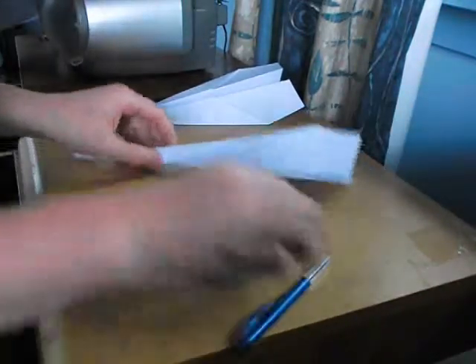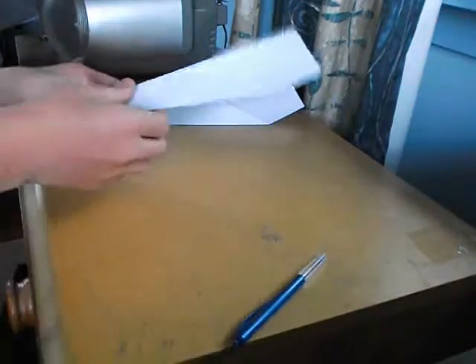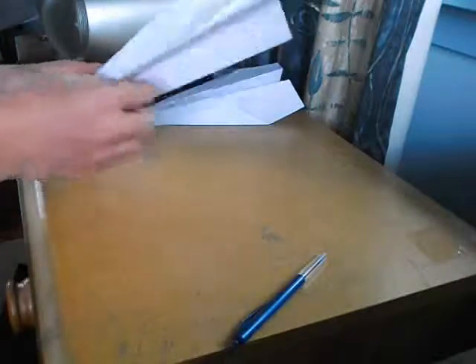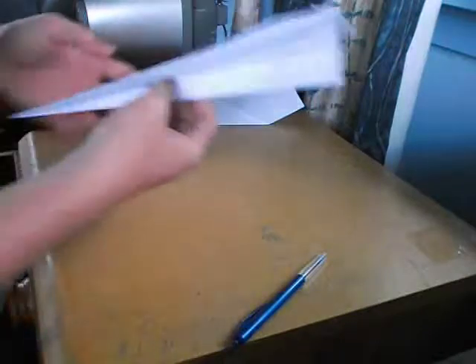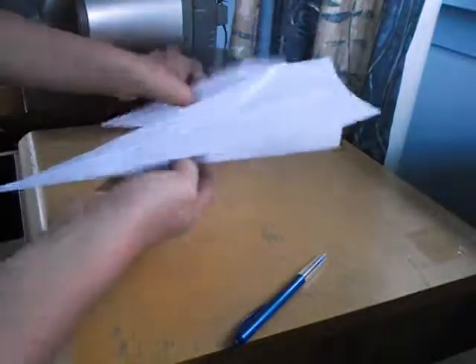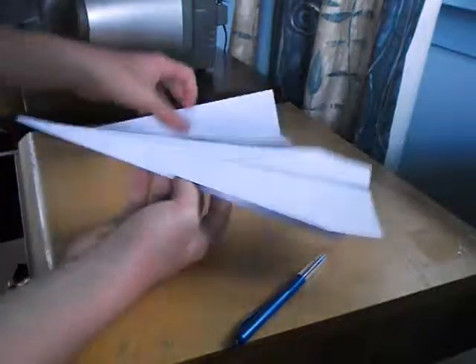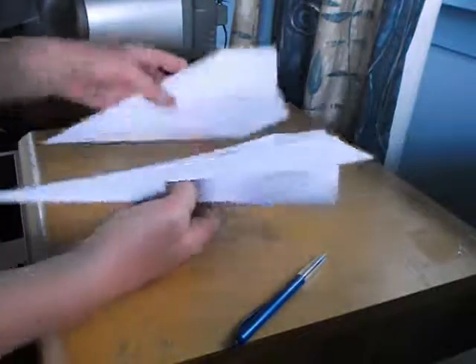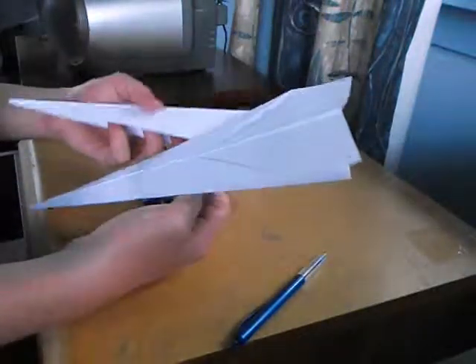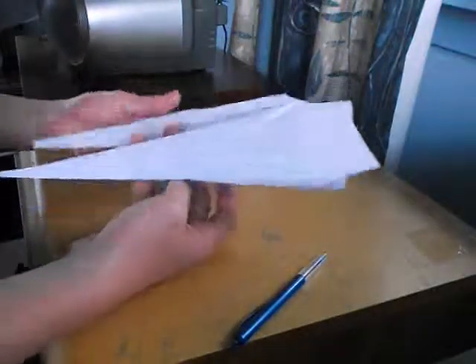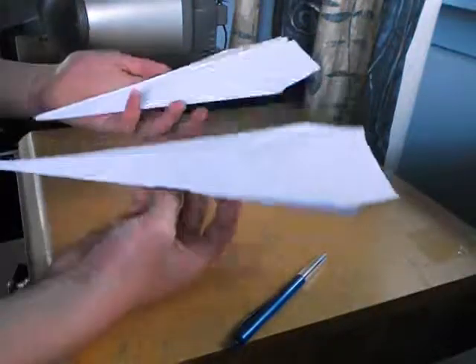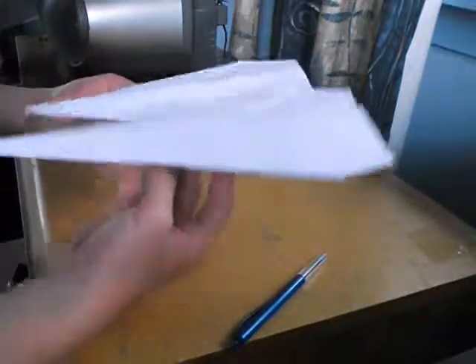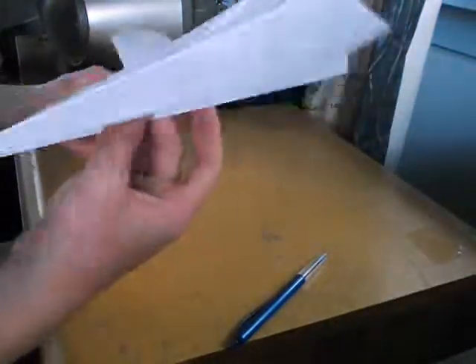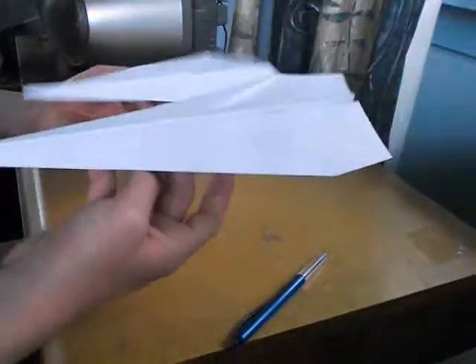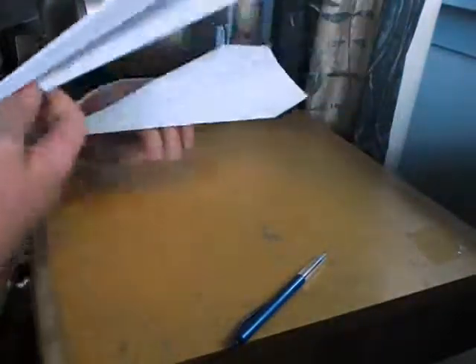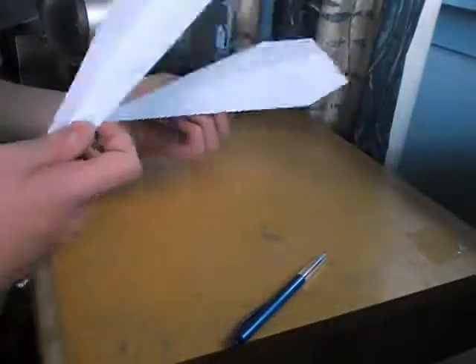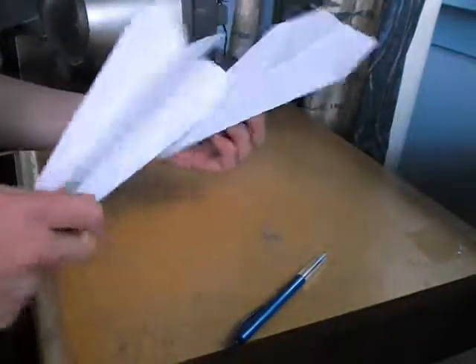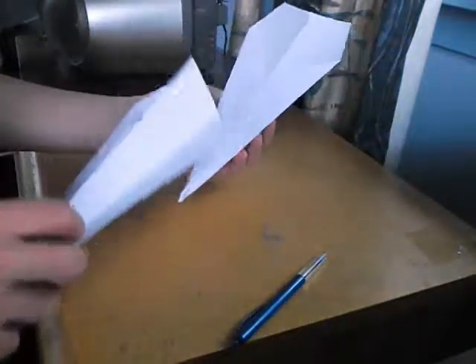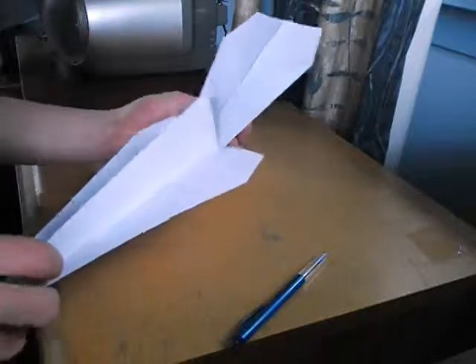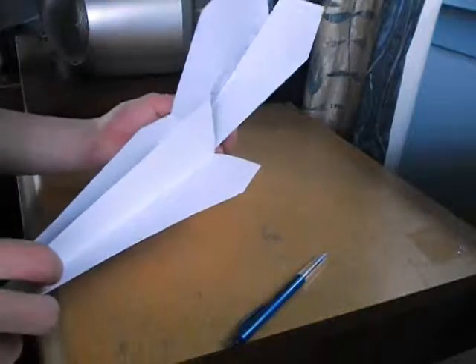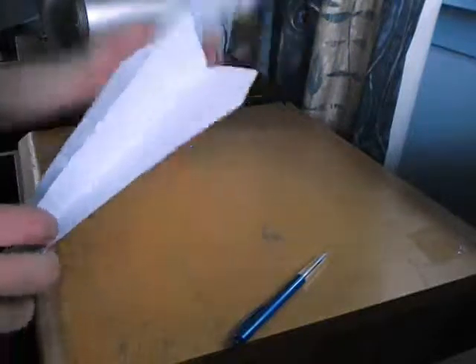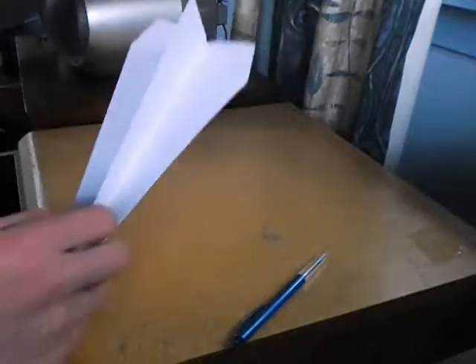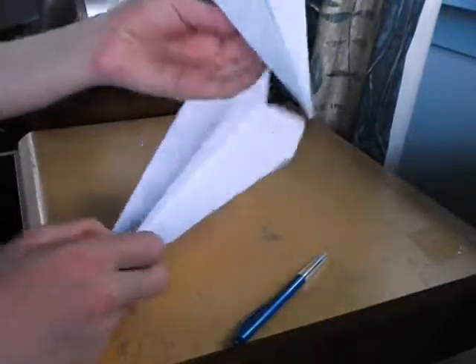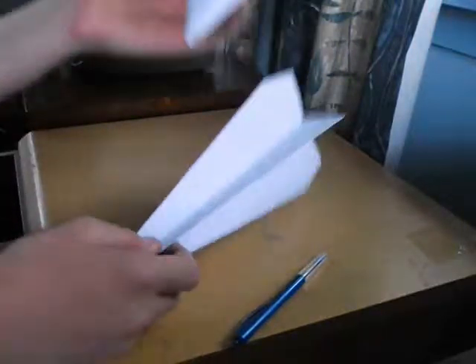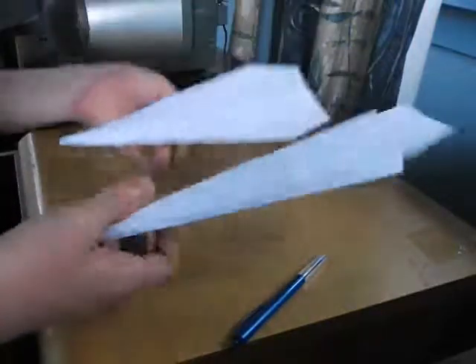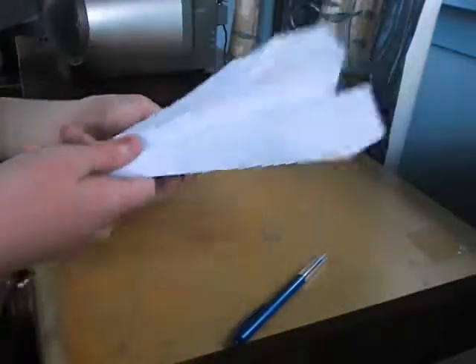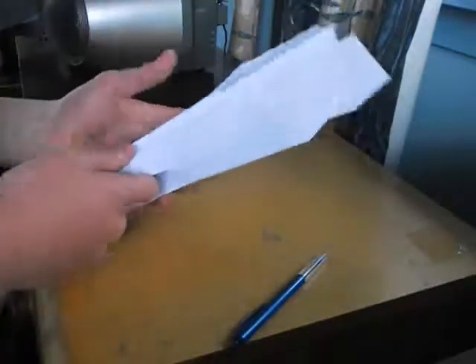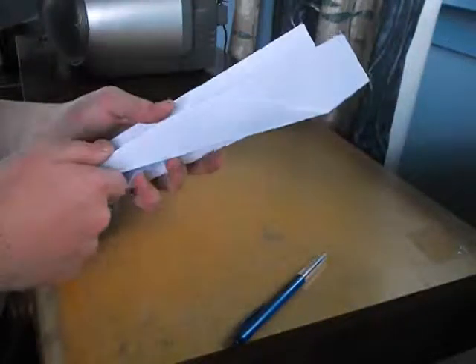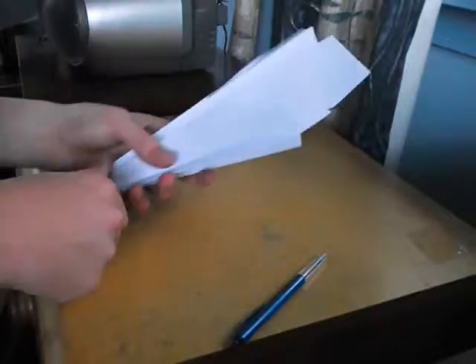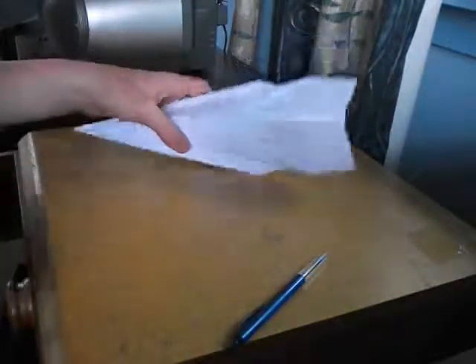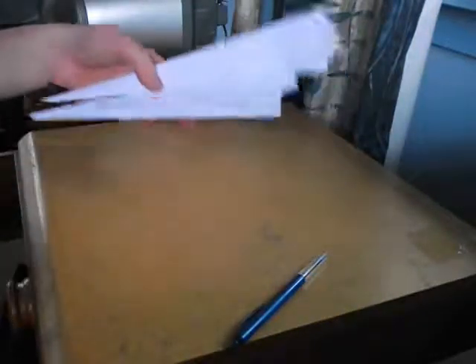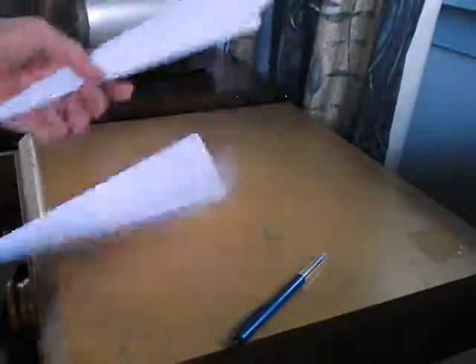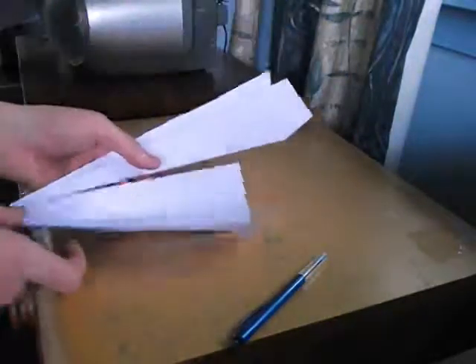Done. So the two different planes — this one's longer and flies further, this one flies in a really straight line. So yeah, you can go have a go now. Thanks for watching my video.